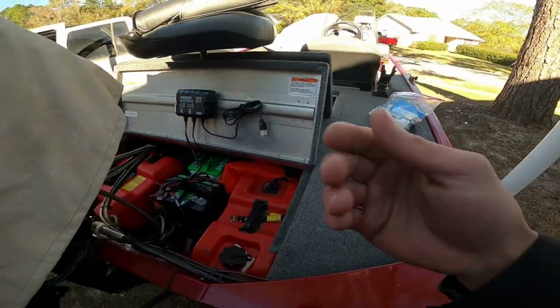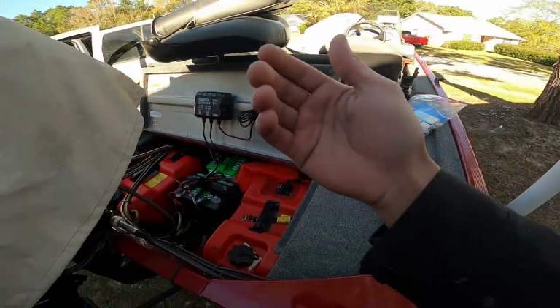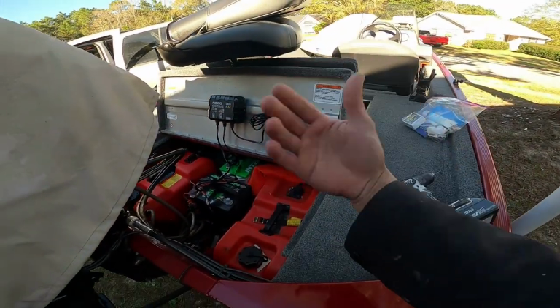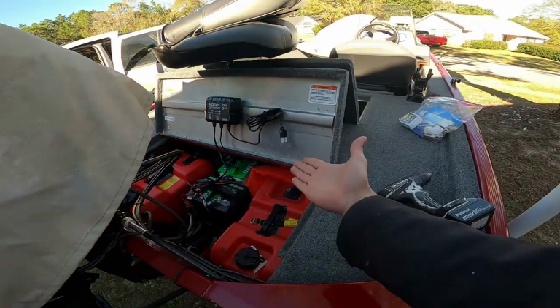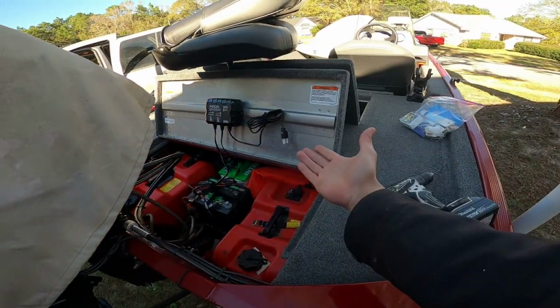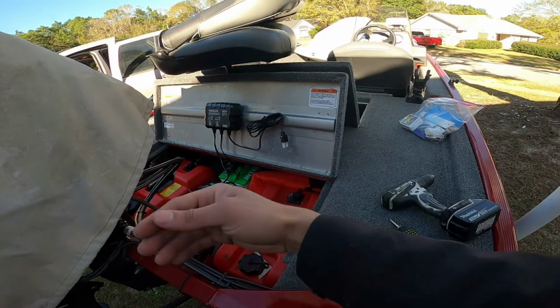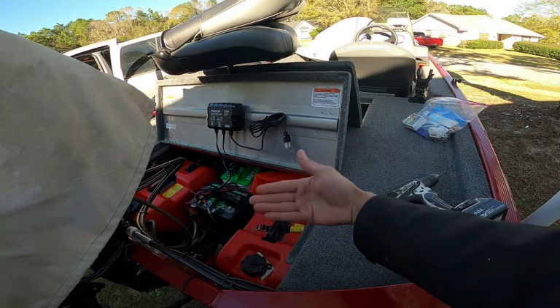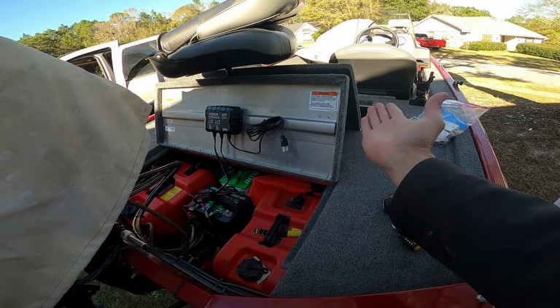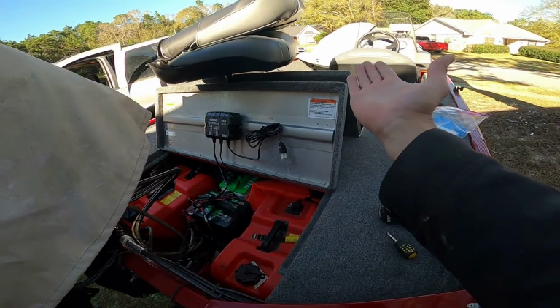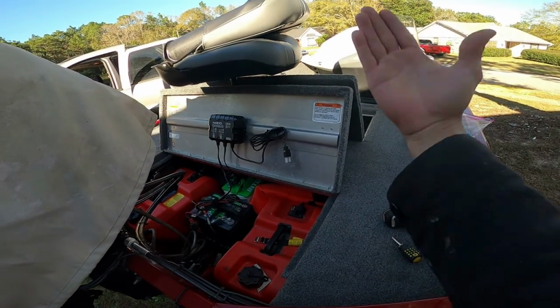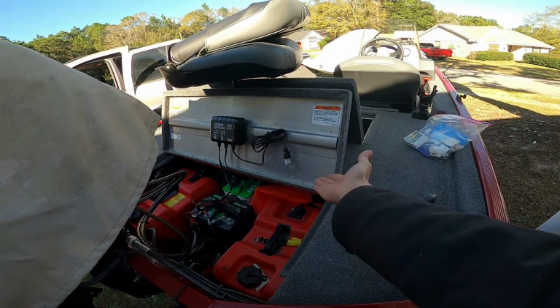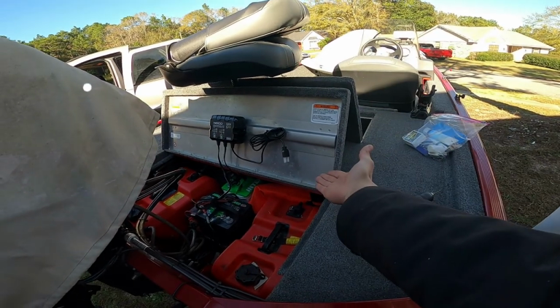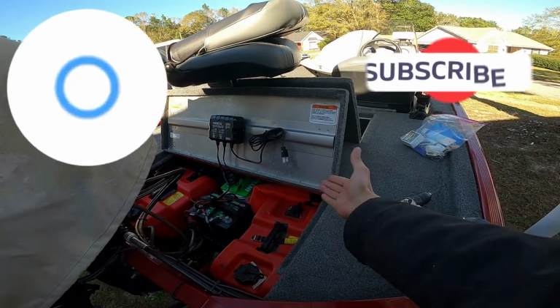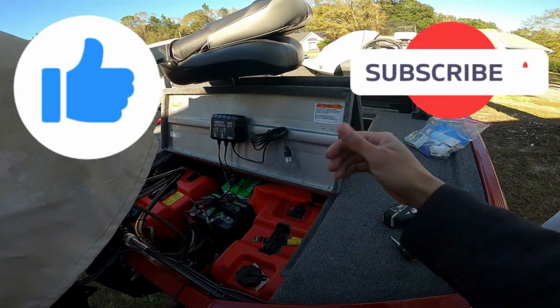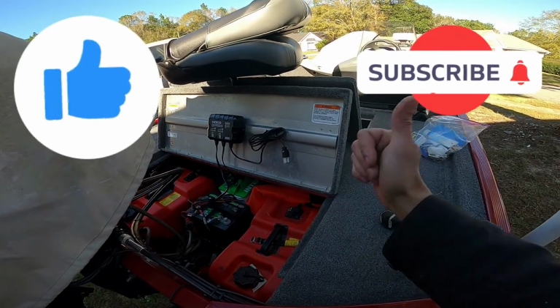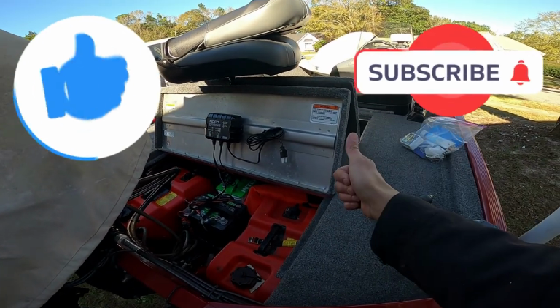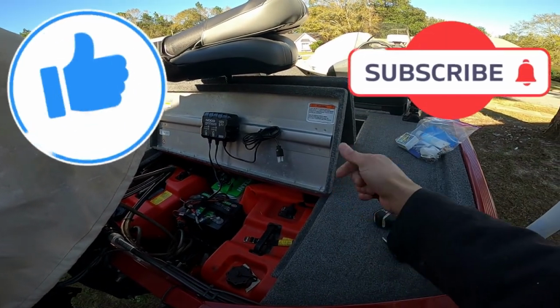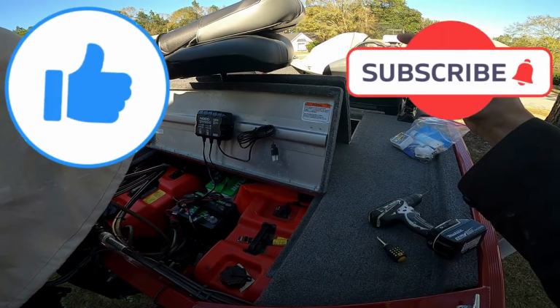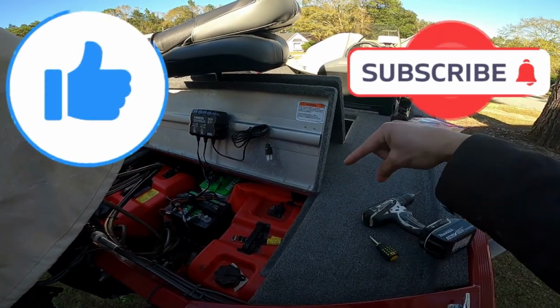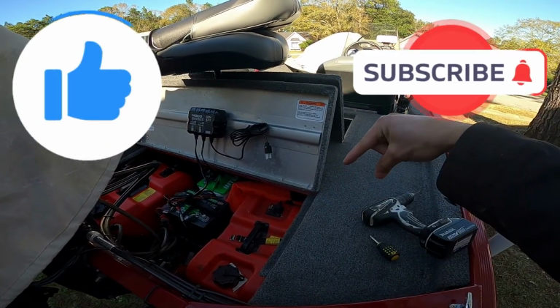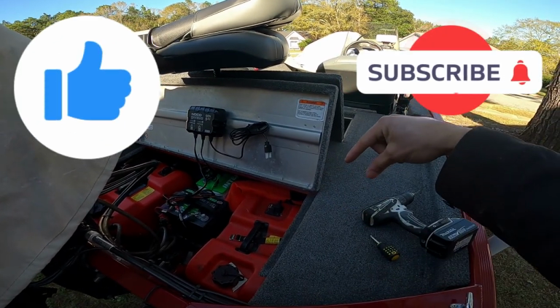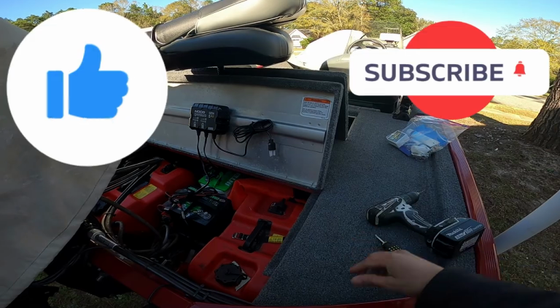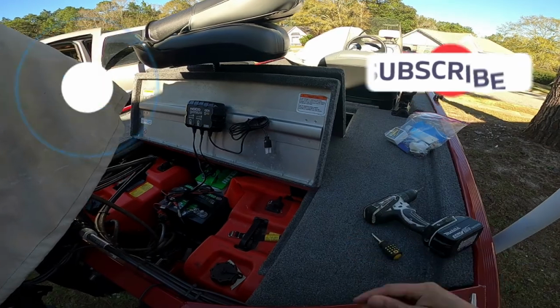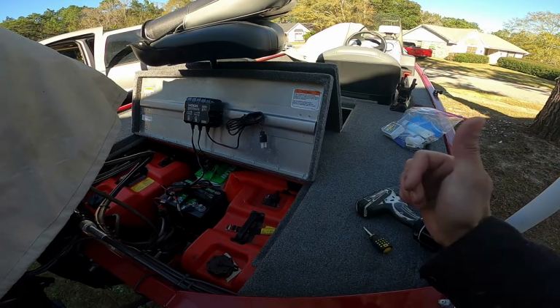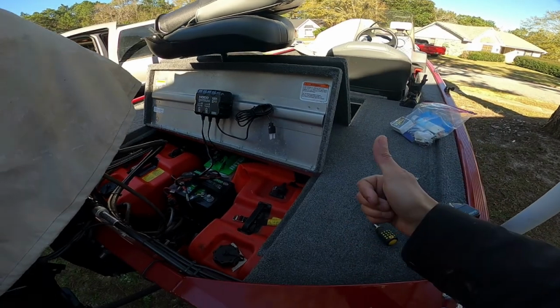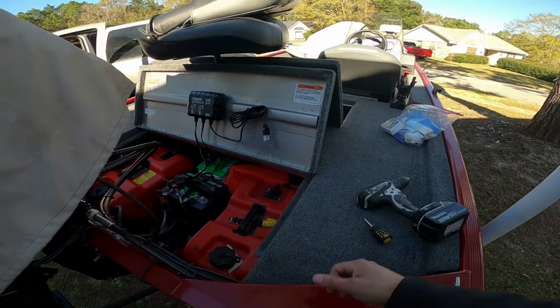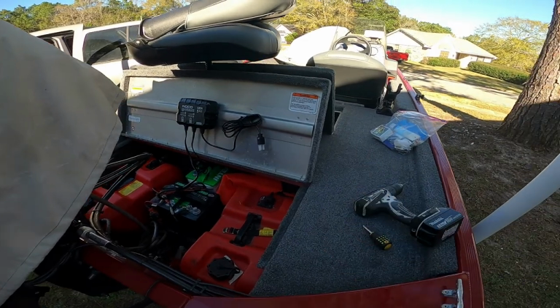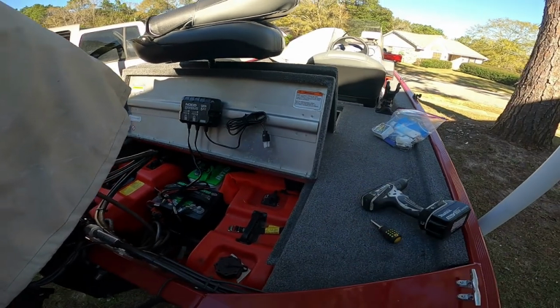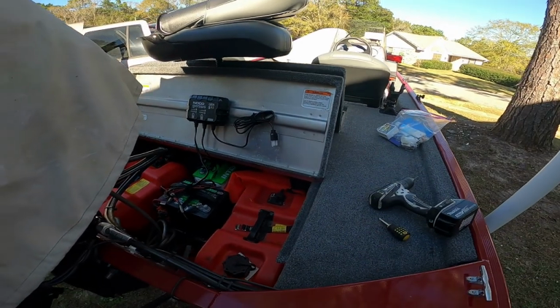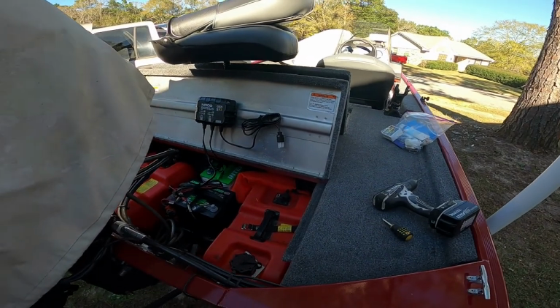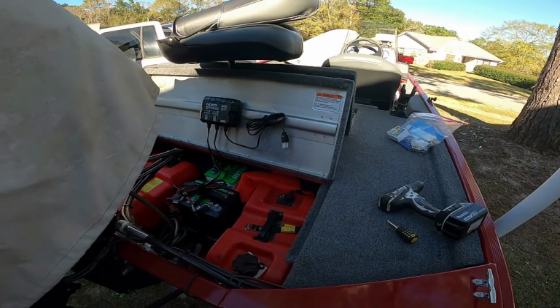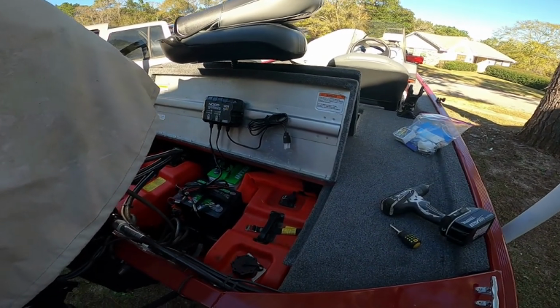So hopefully you guys learned something from this video. Don't forget to like and subscribe down below, and I will see you guys next time. Bye!